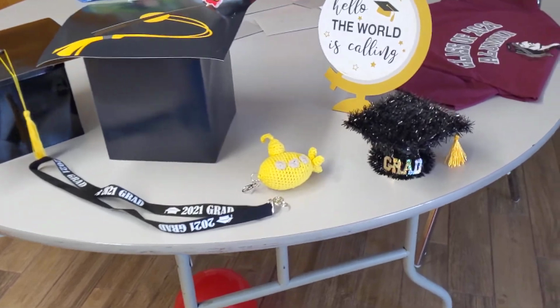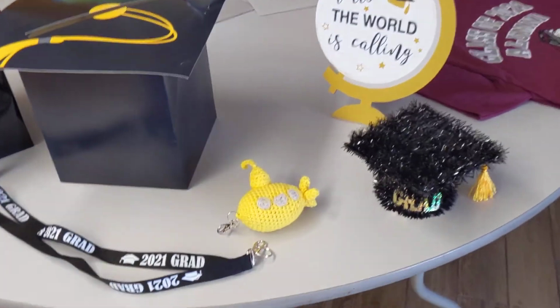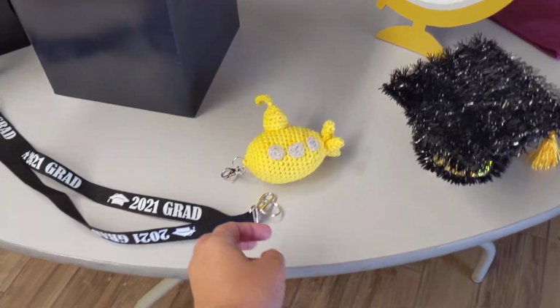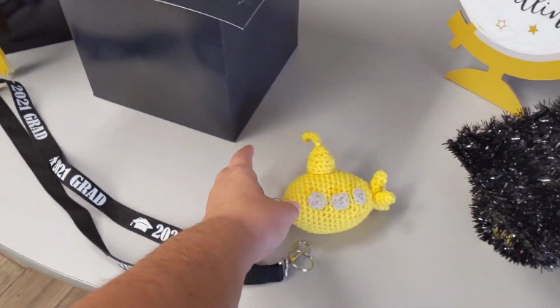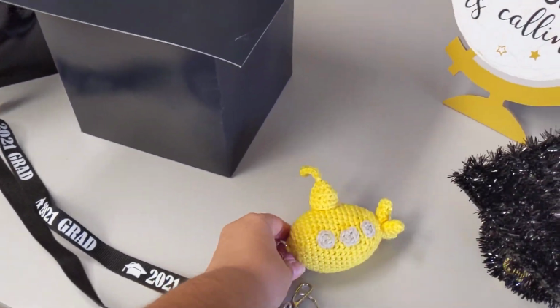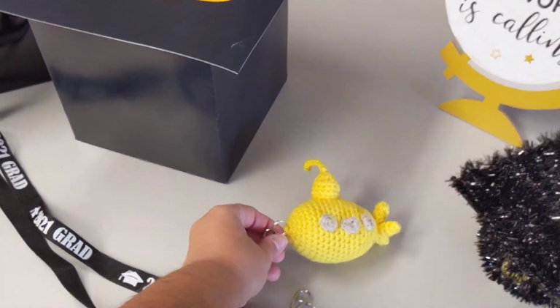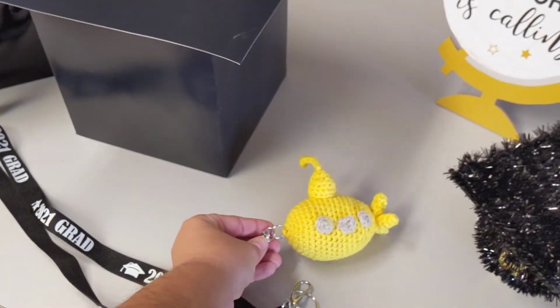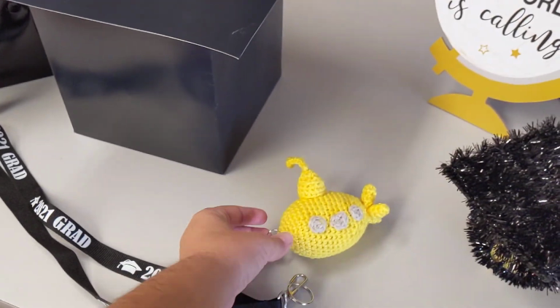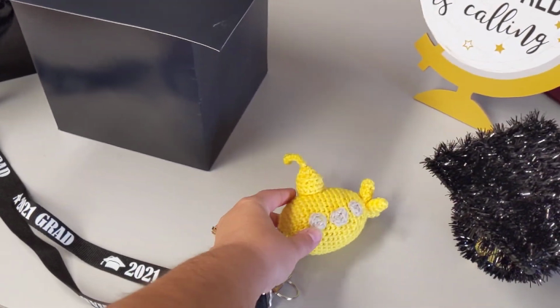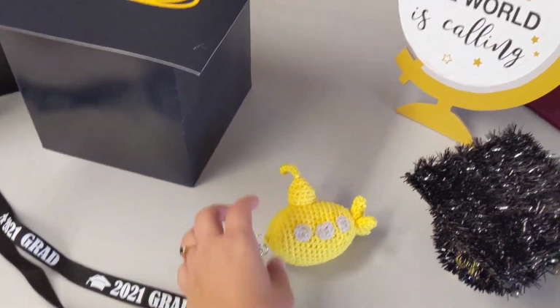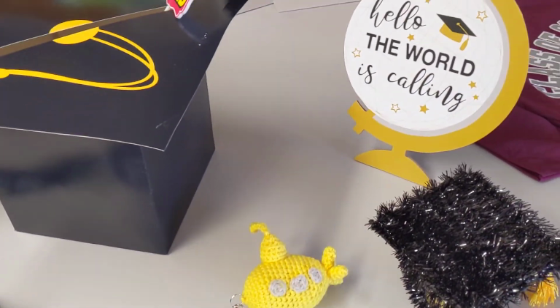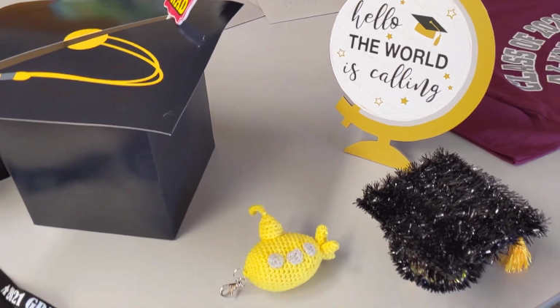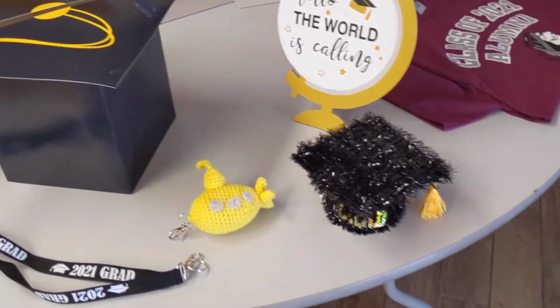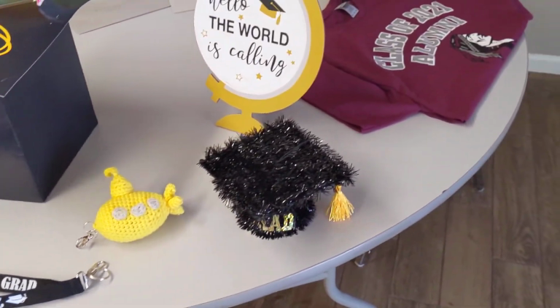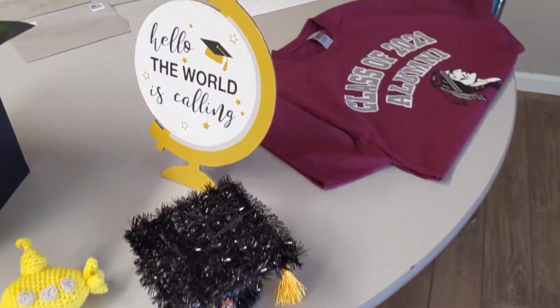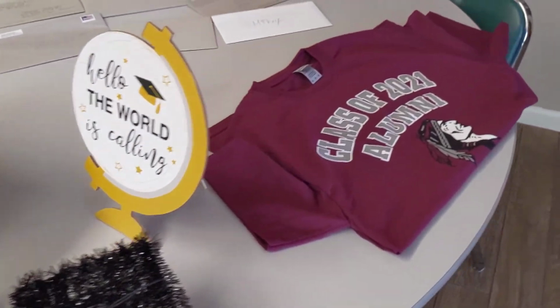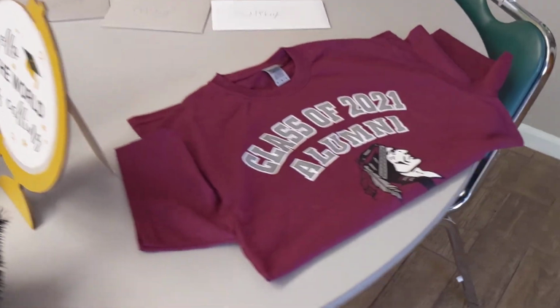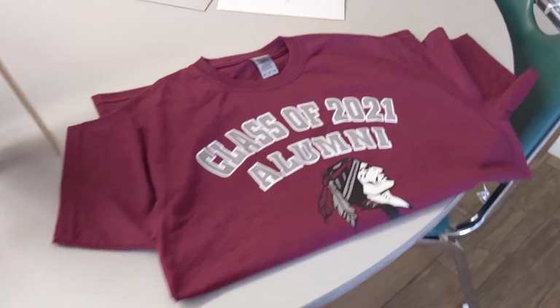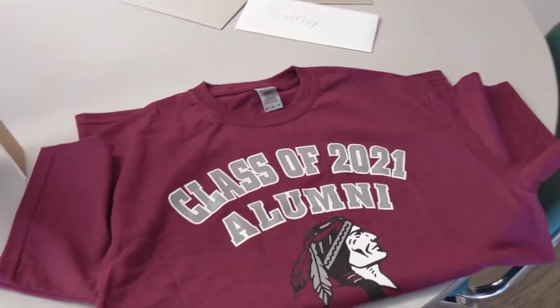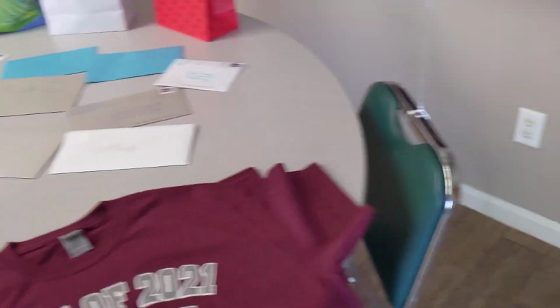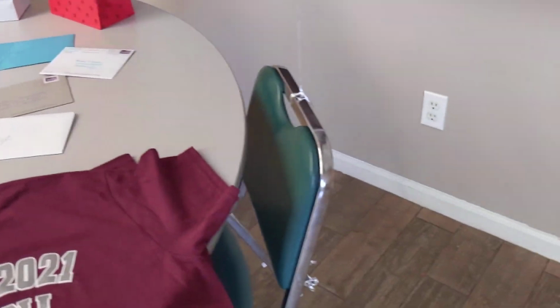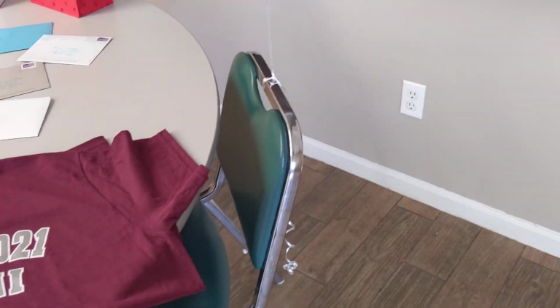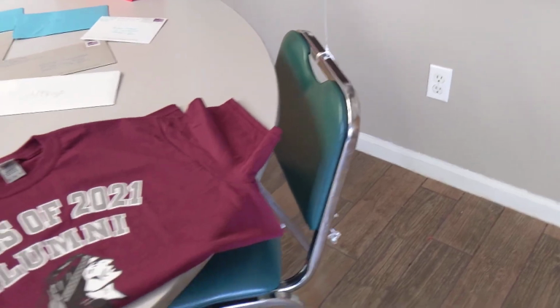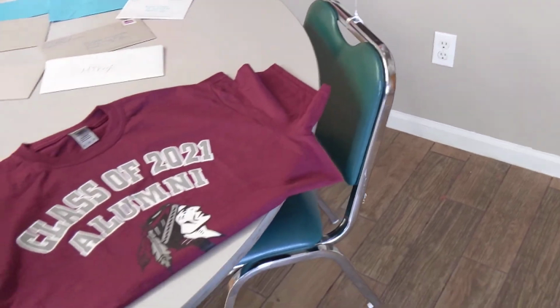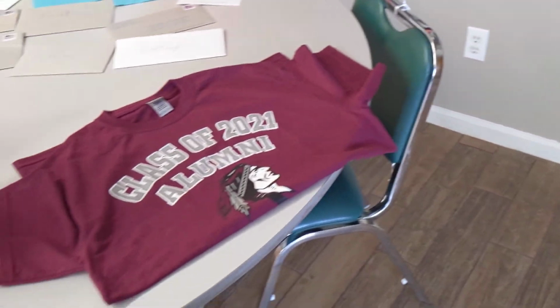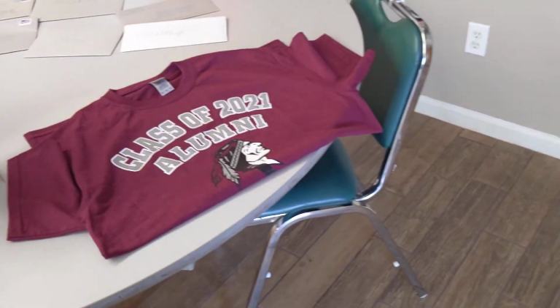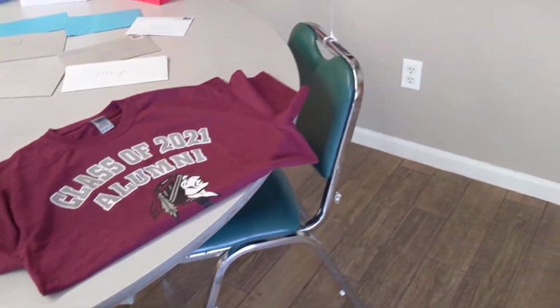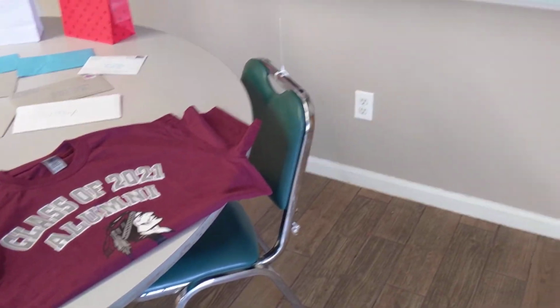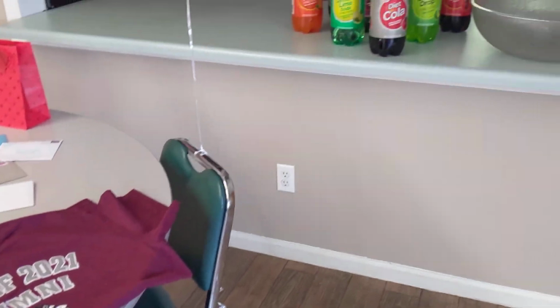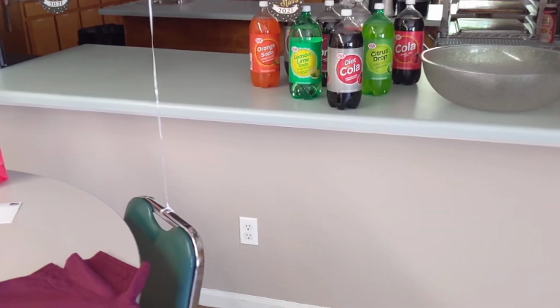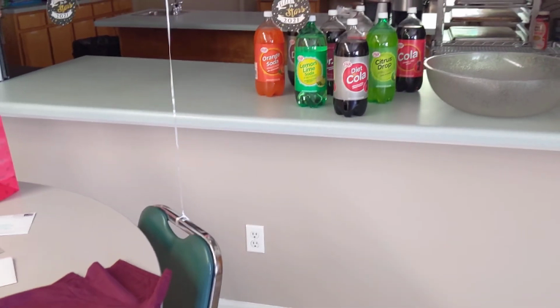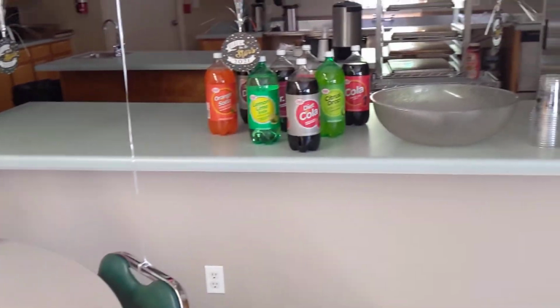My cousin, she crochets. Mikey loves the Beatles, so she made him the yellow submarine — super cute. That's his shirt from his graduation that he's going to wear.